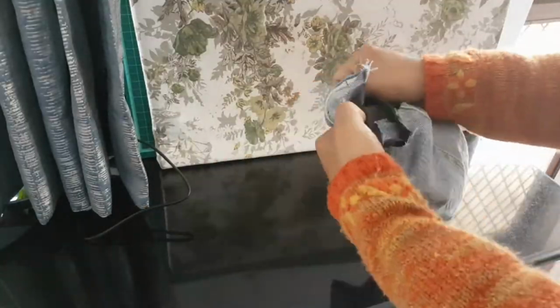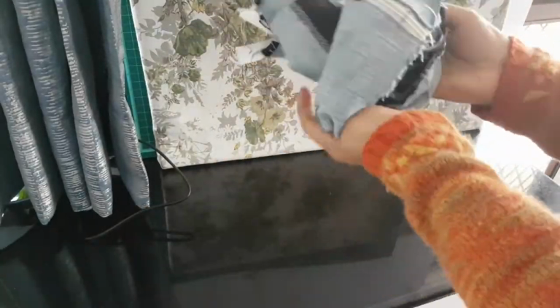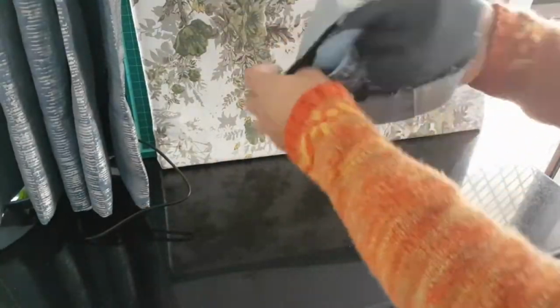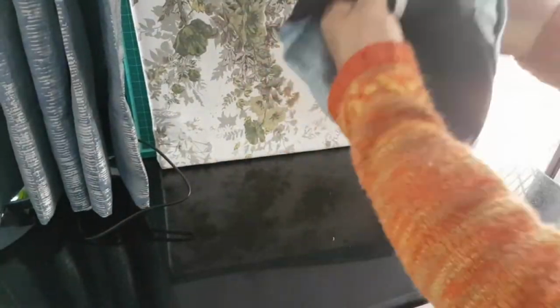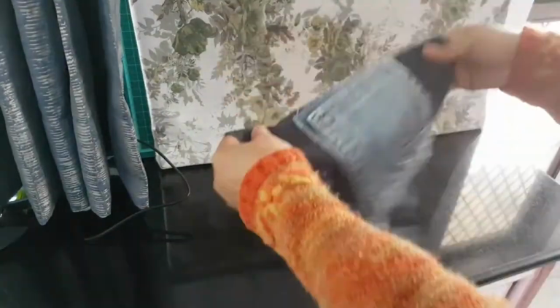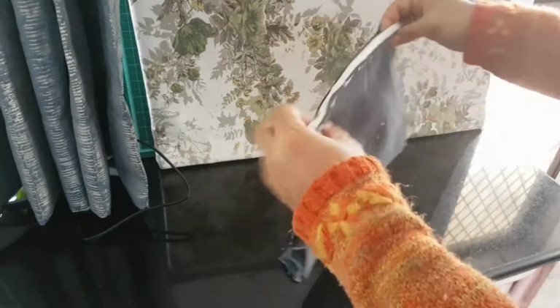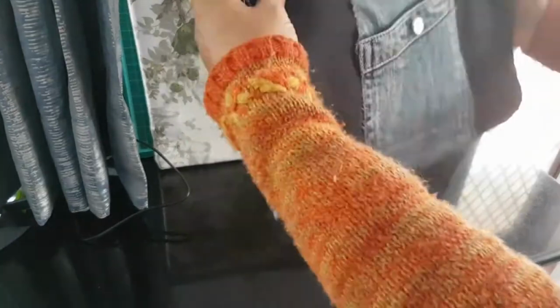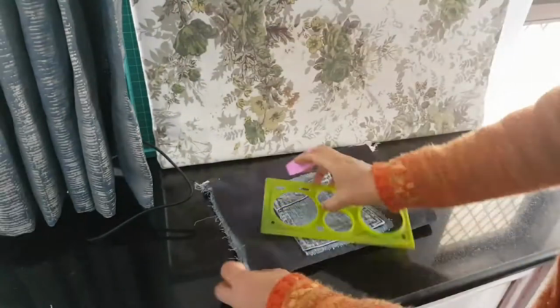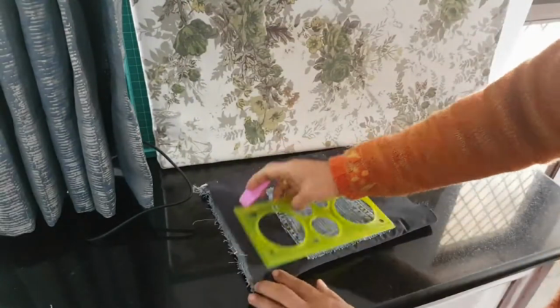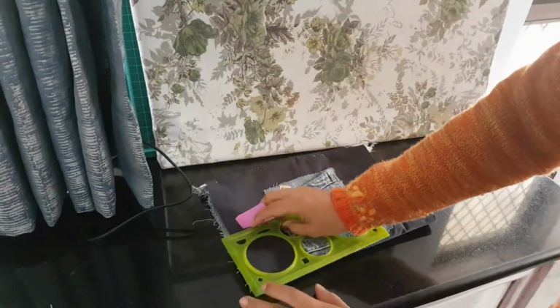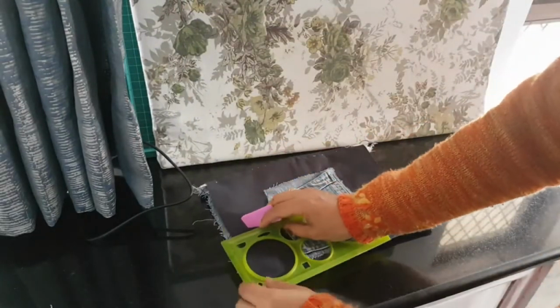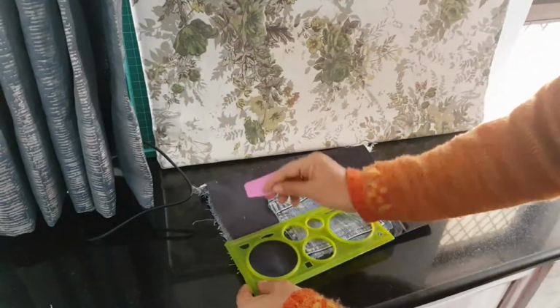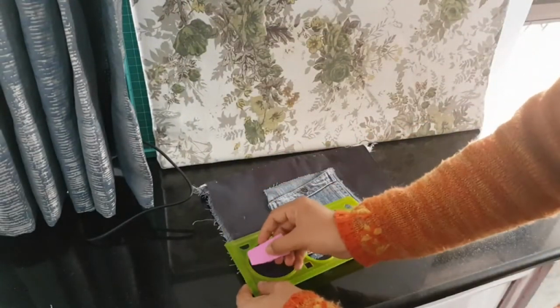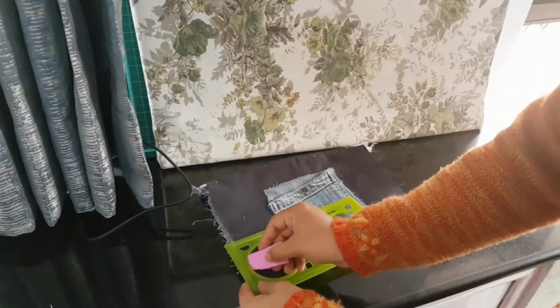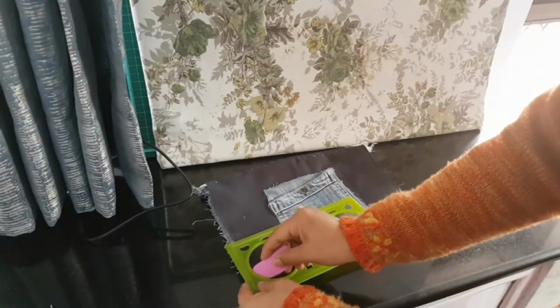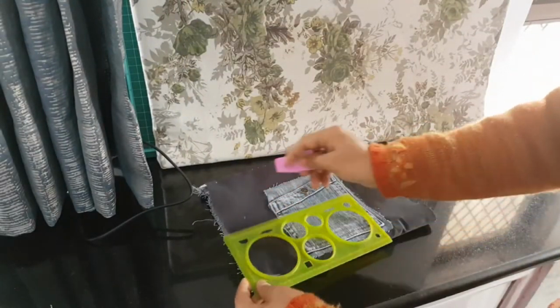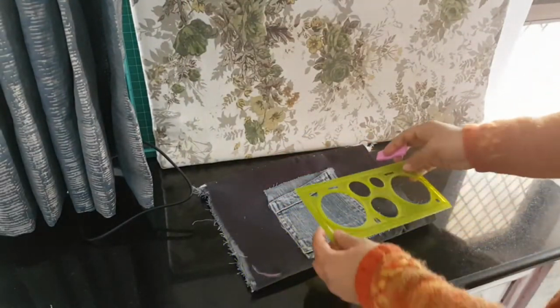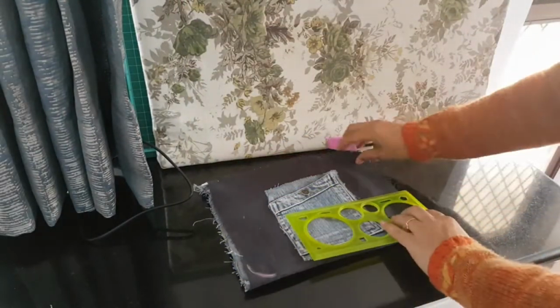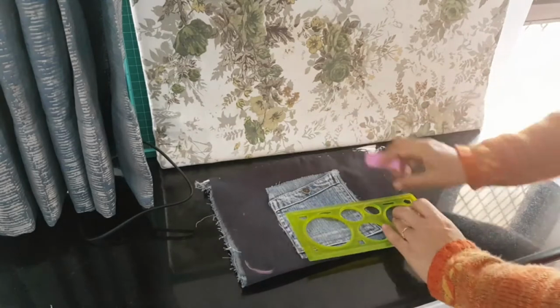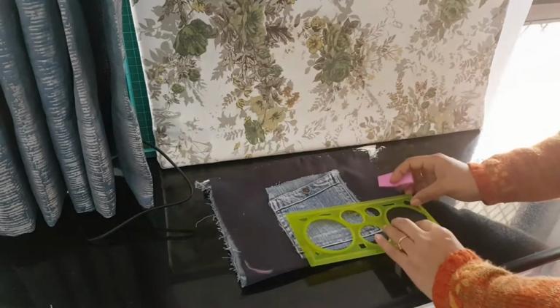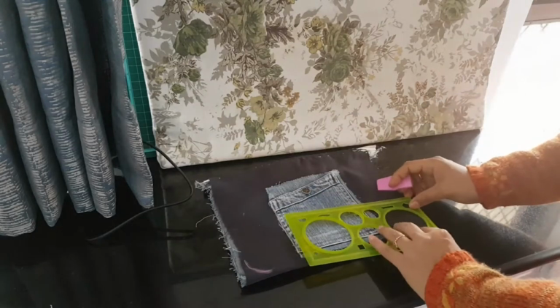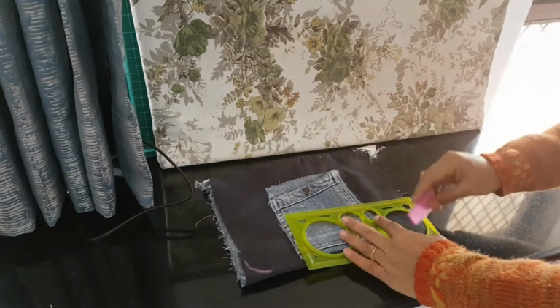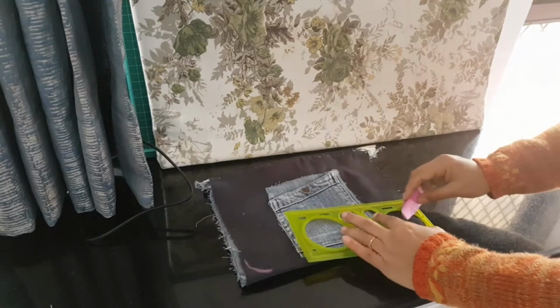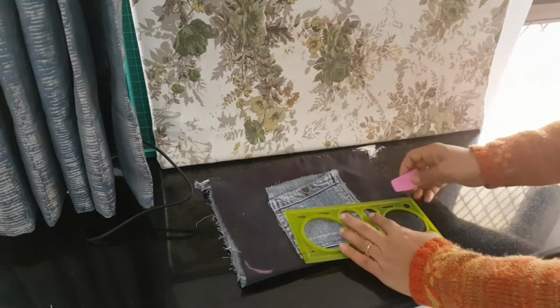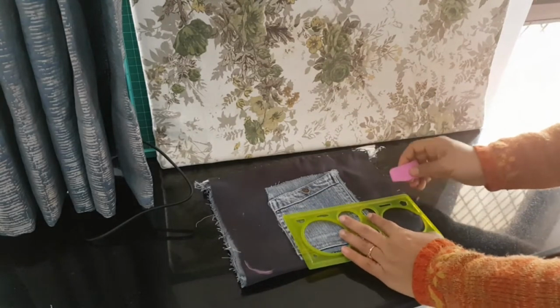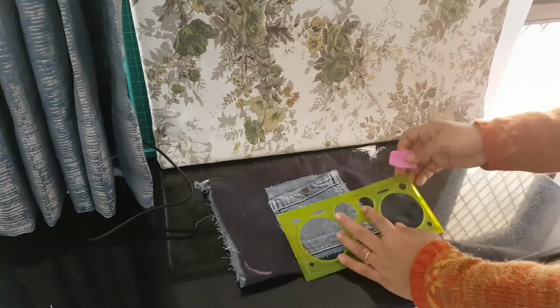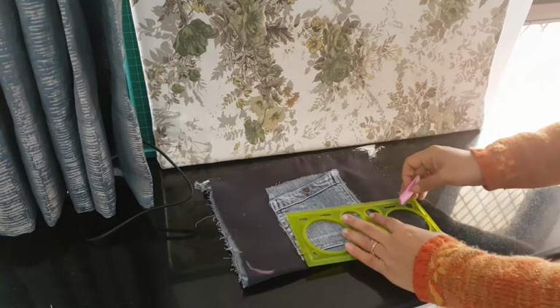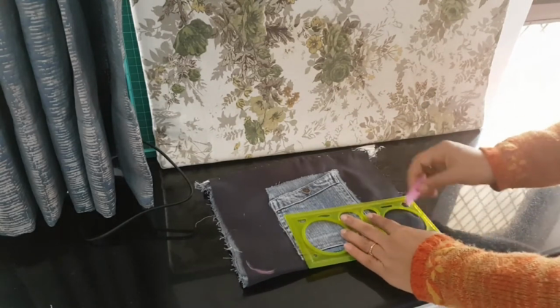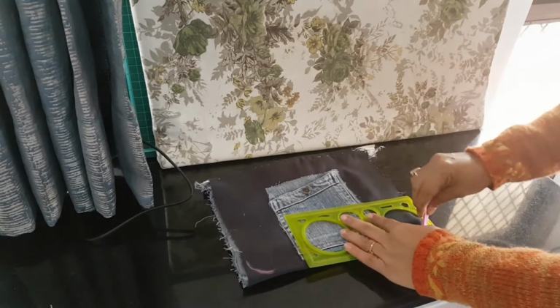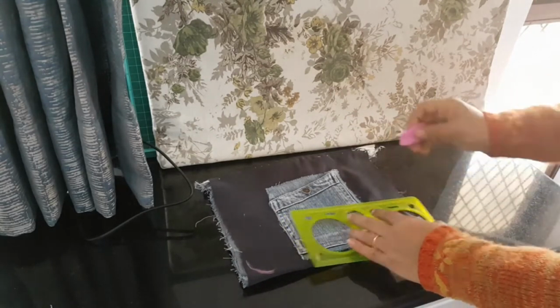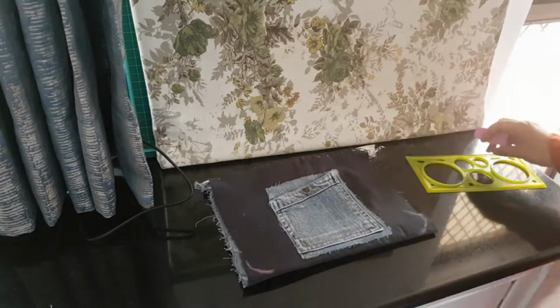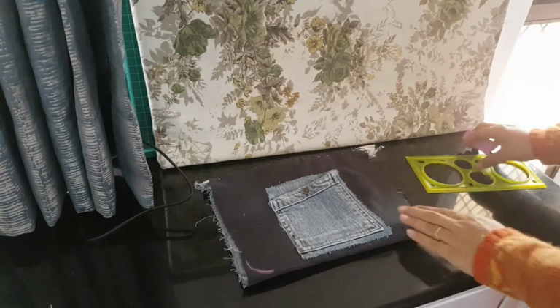Now flipping to the wrong side of the body, since I want a curved corner I use my stencil to give a little curve at the two bottom corners.